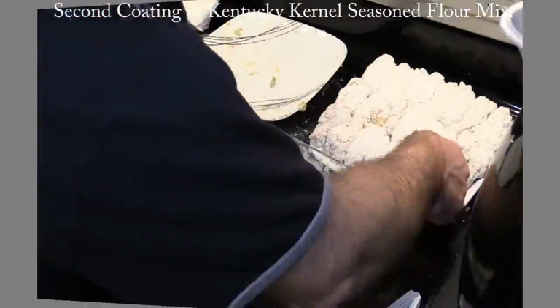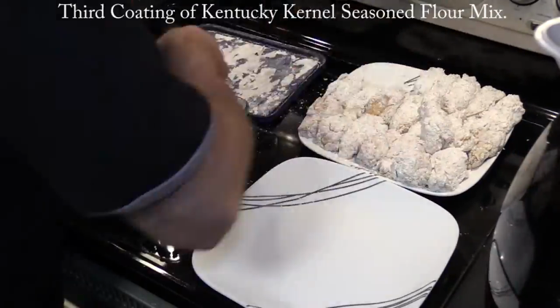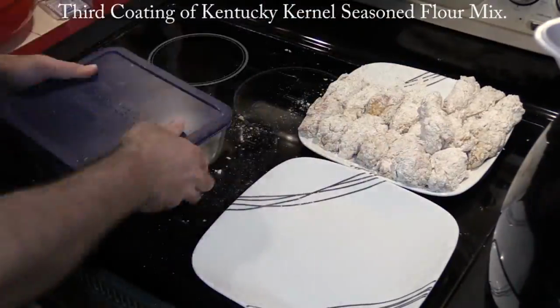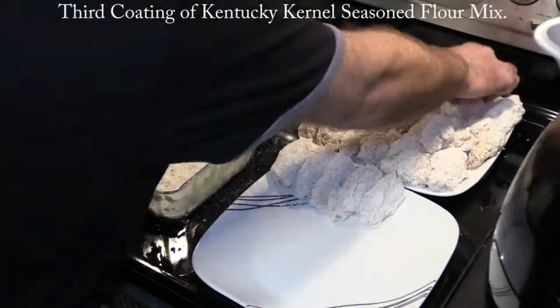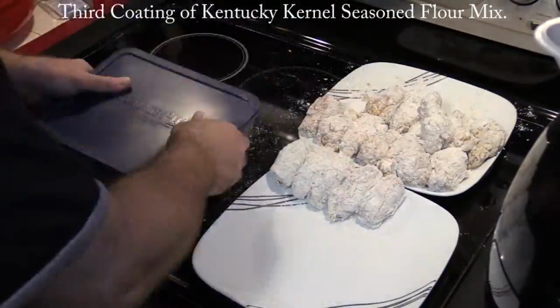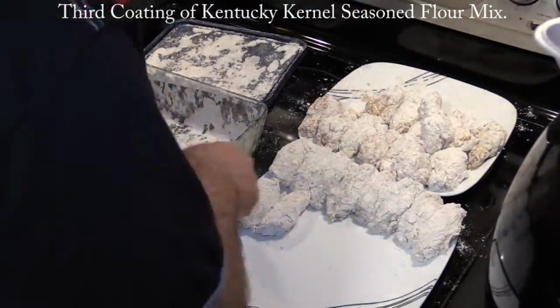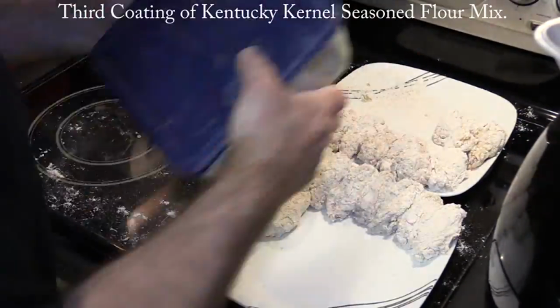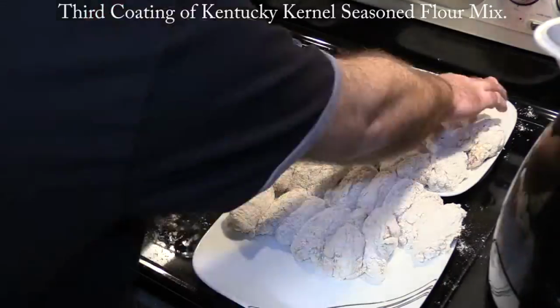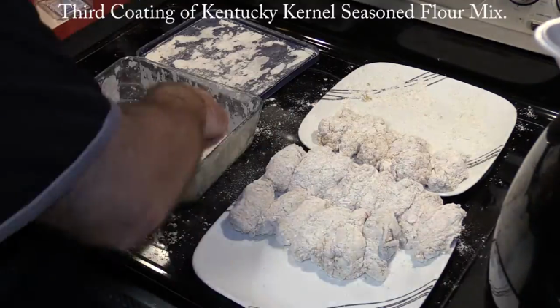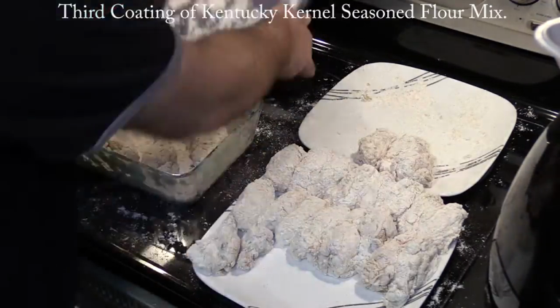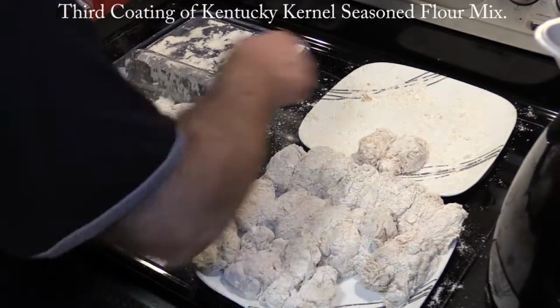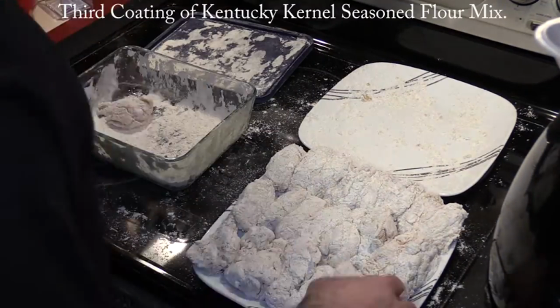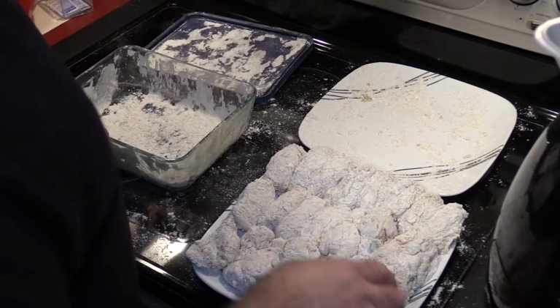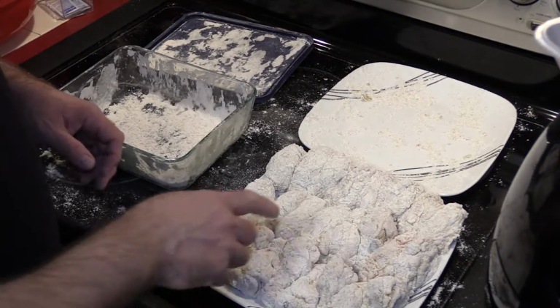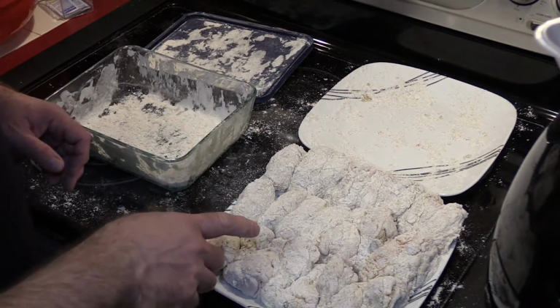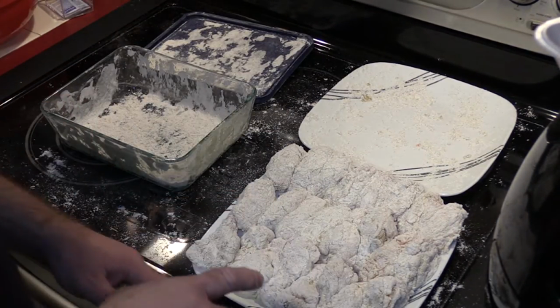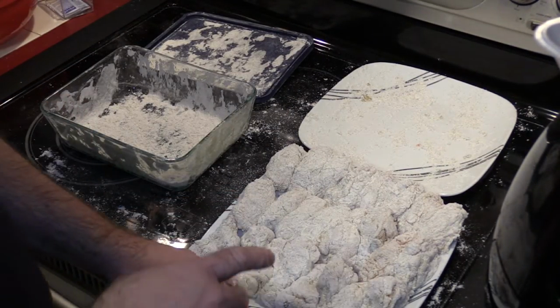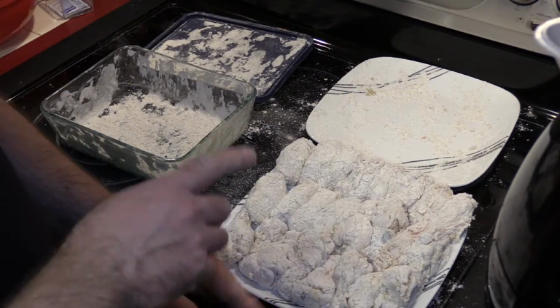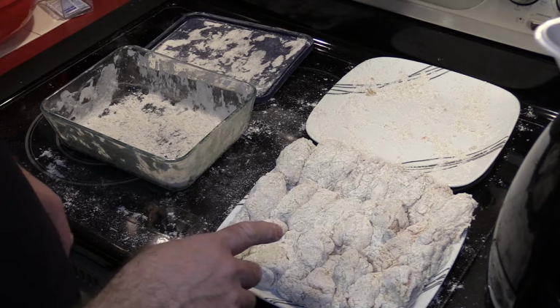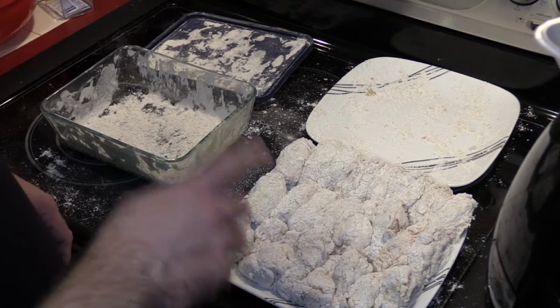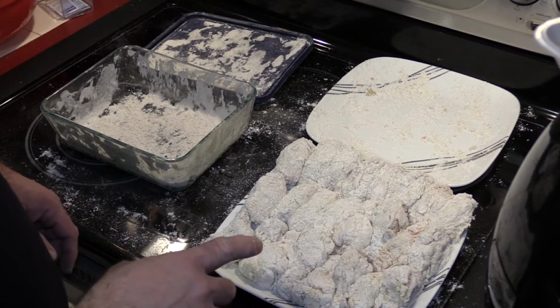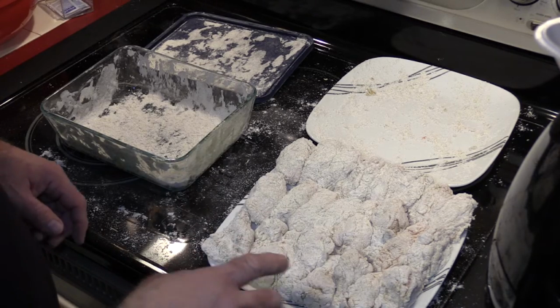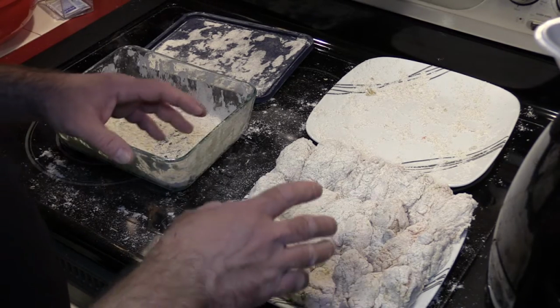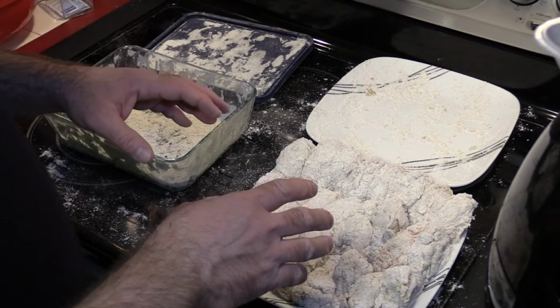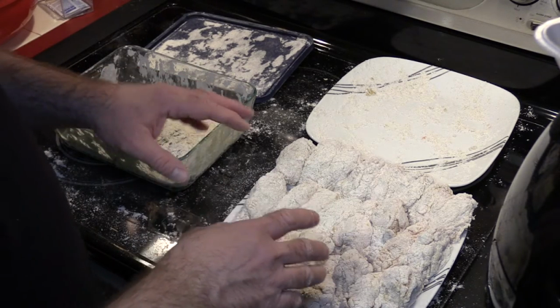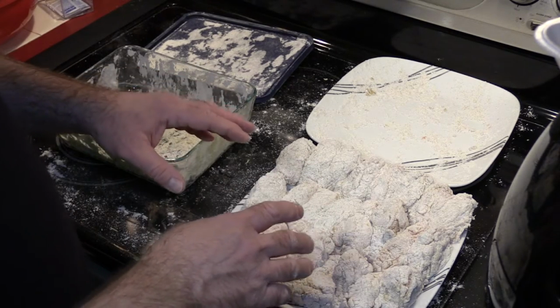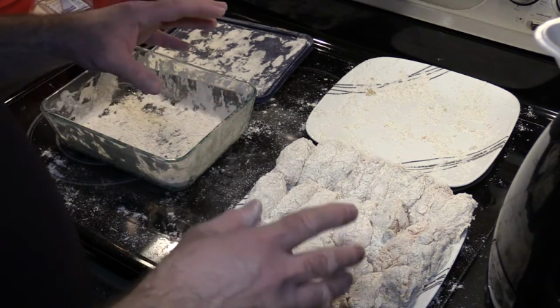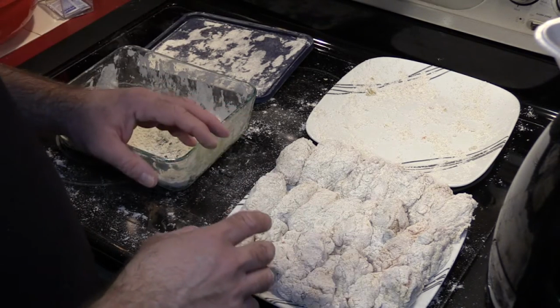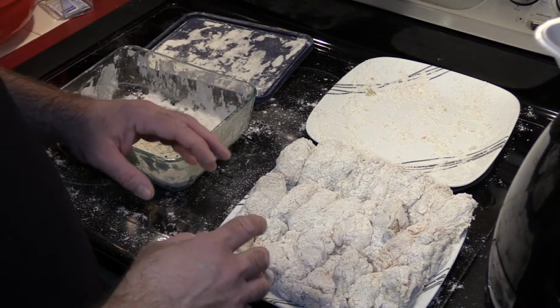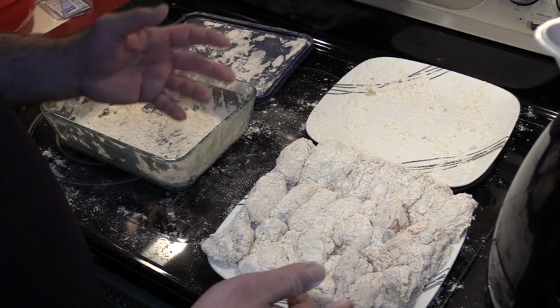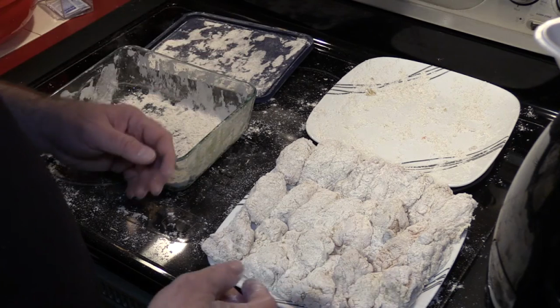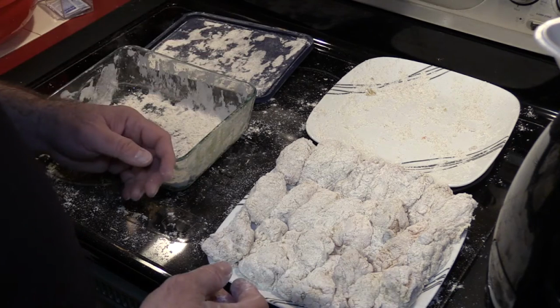I'm gonna let this soak for a little bit. Okay, this is the third coat. I am now going to stick it in the fridge for at least a half an hour so that the seasoned flour will stick to the chicken and won't fall off during the cooking process.